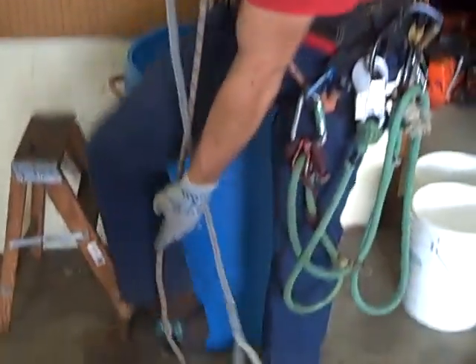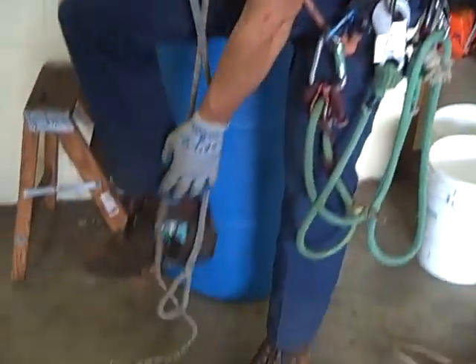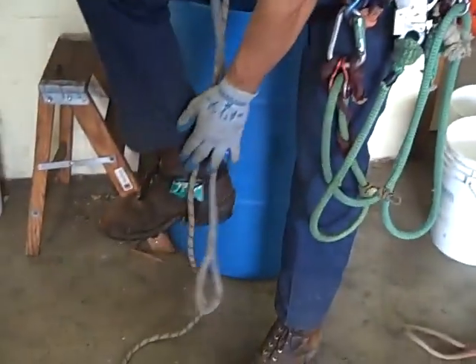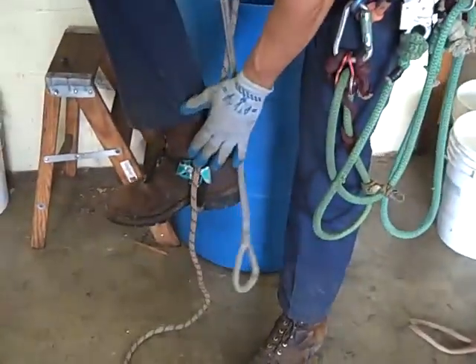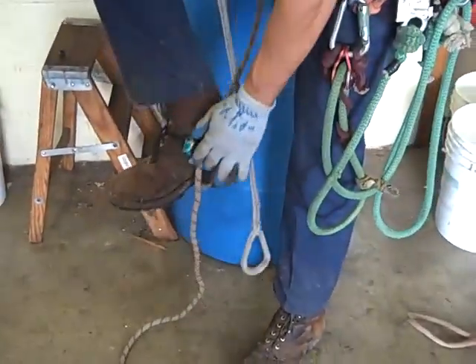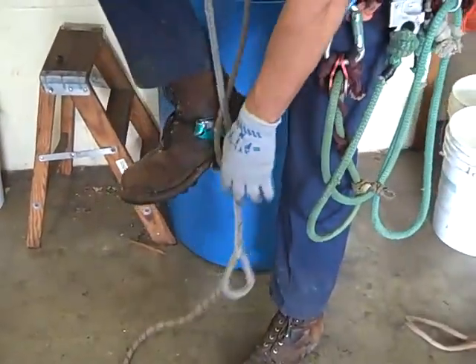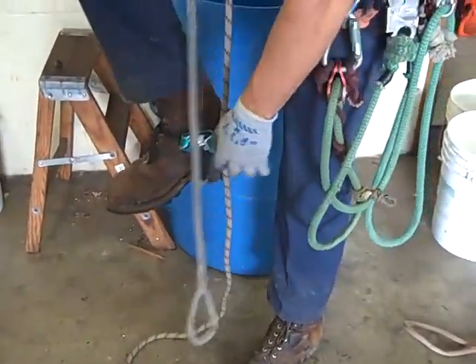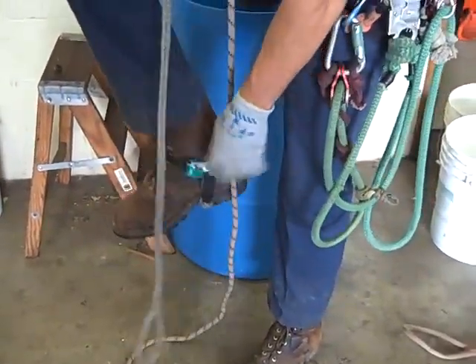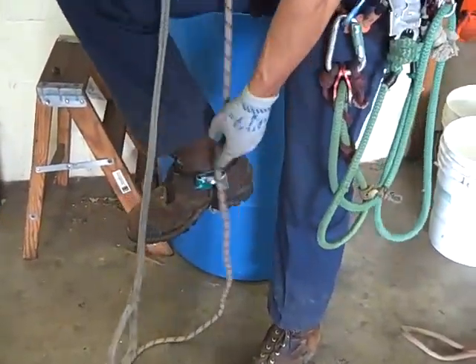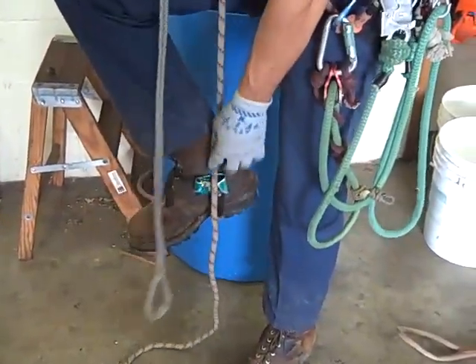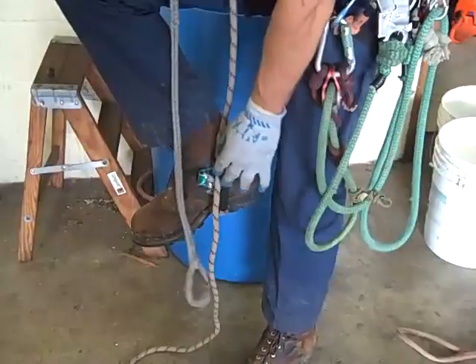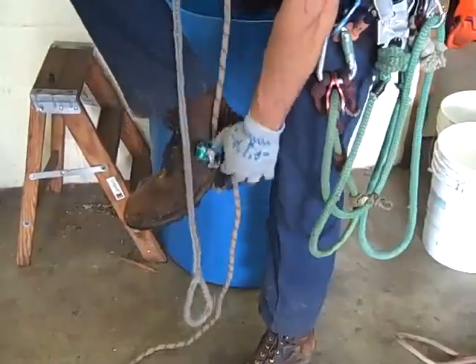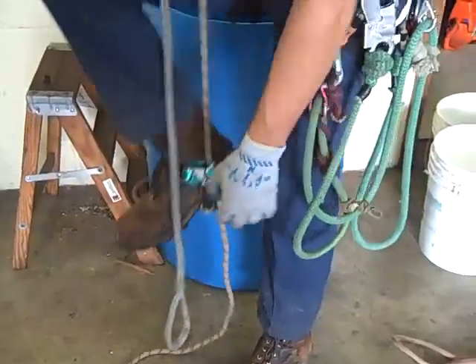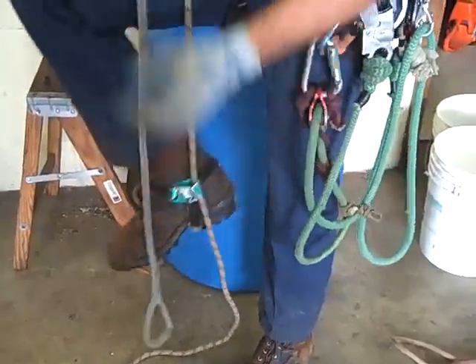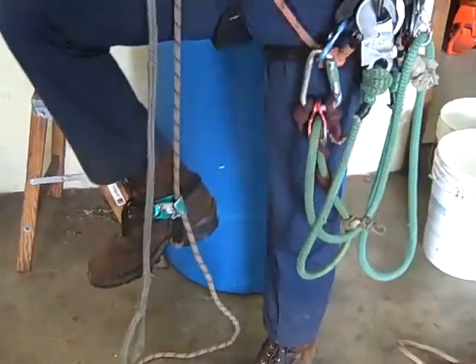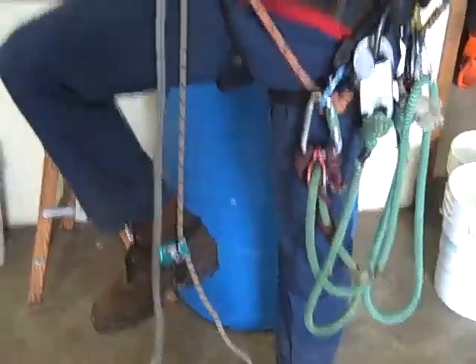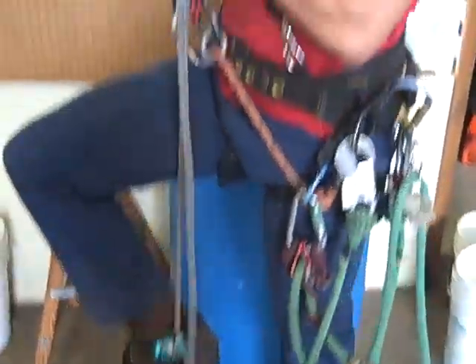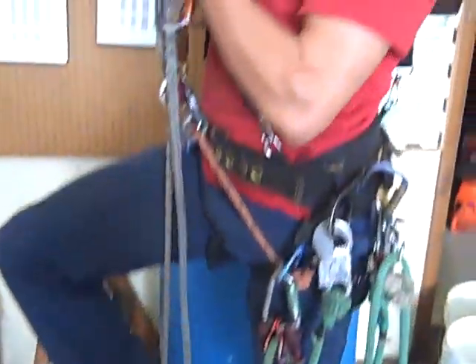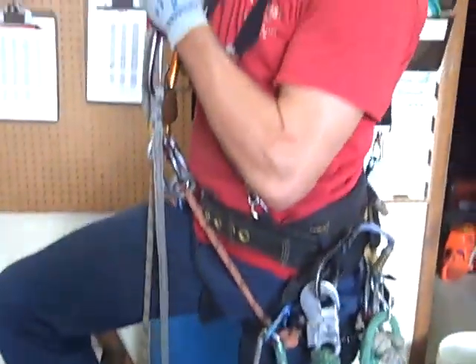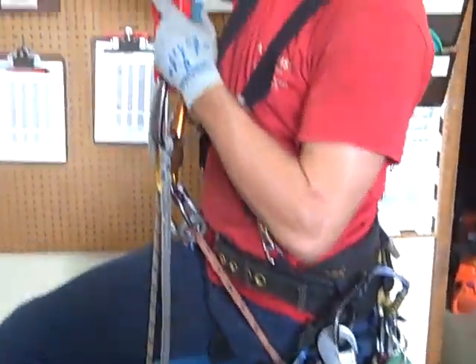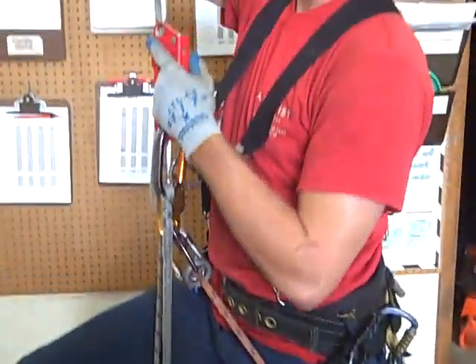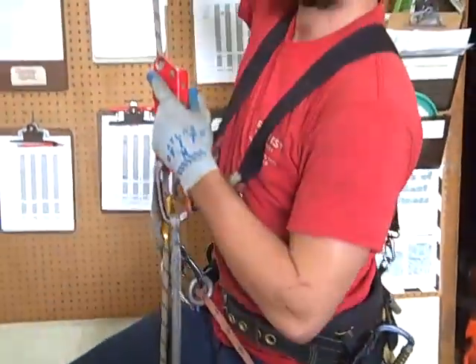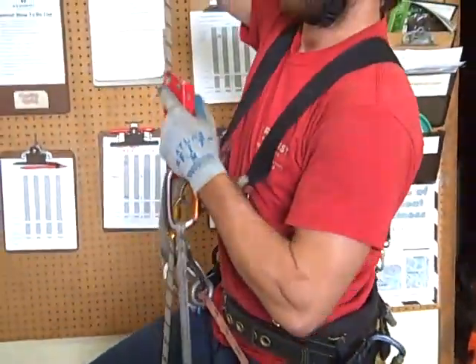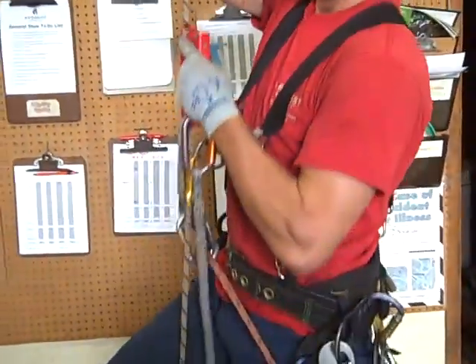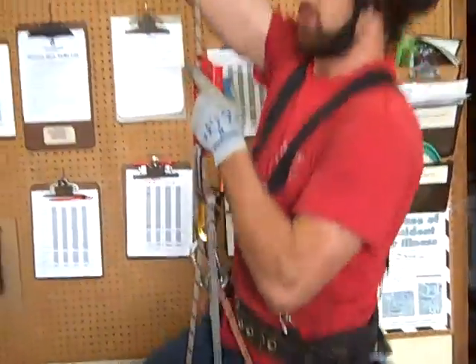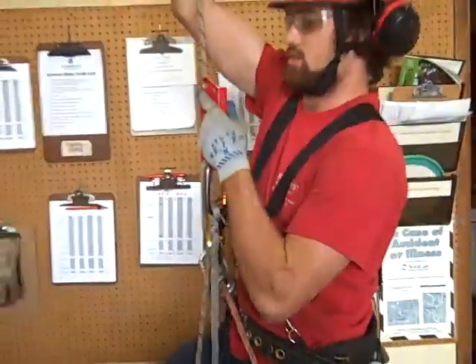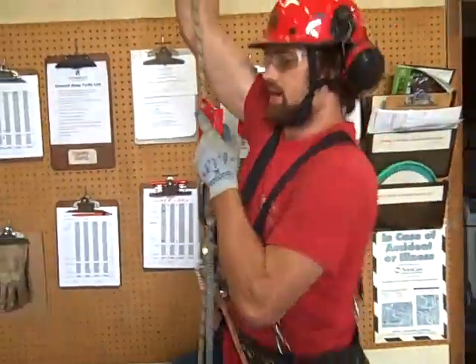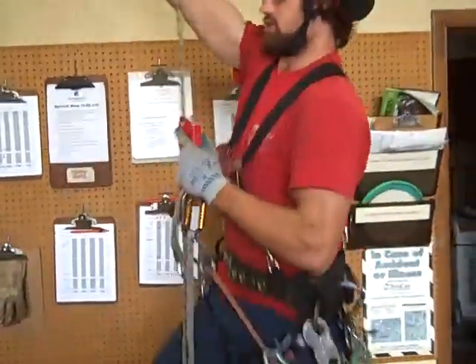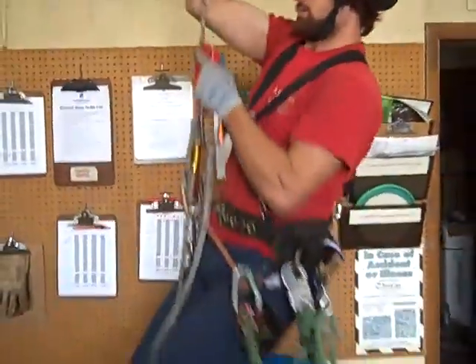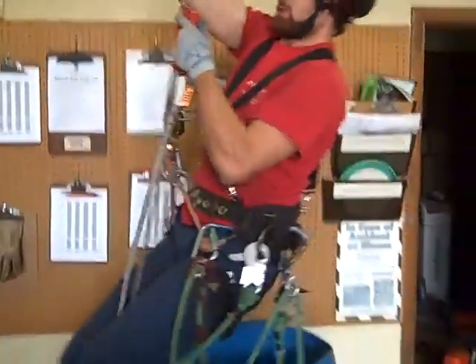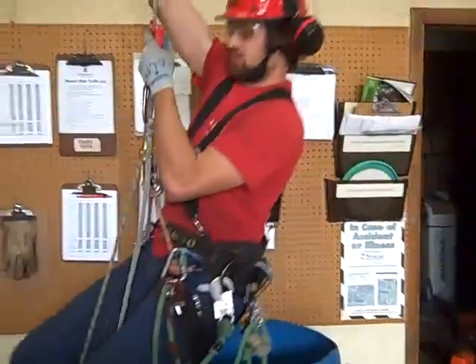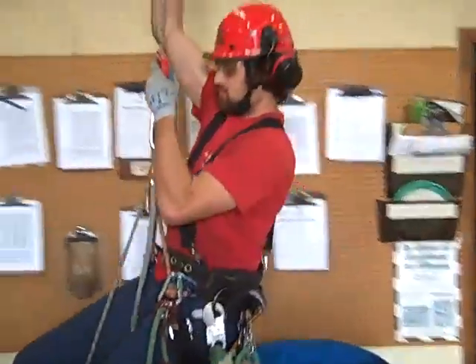The nice thing about this is it captures everything. It makes it real nice and easy. If you need to take a rest, there's no sit back — just sit up.